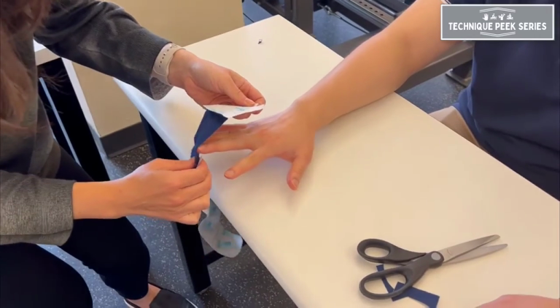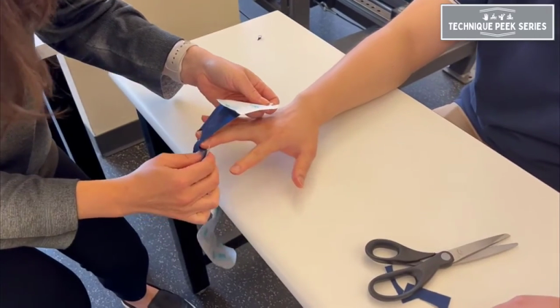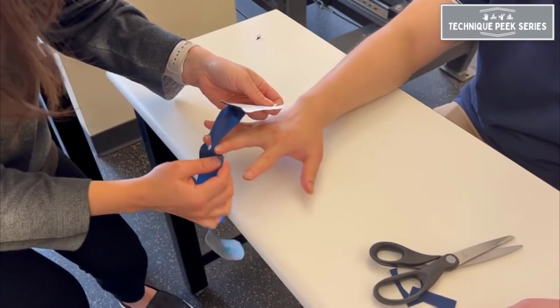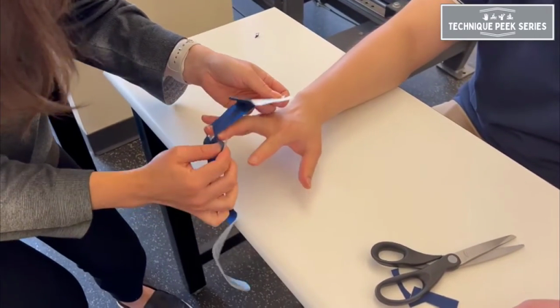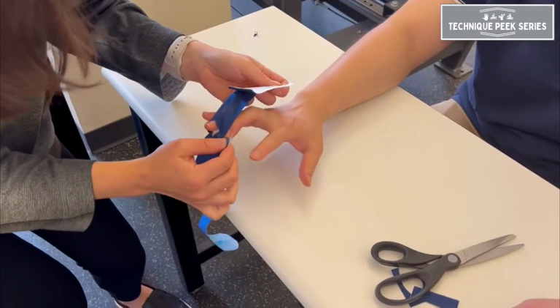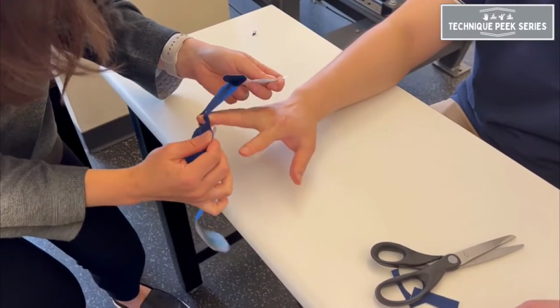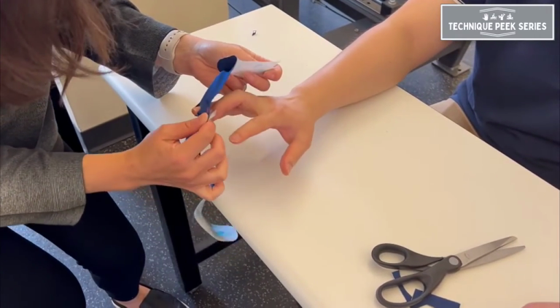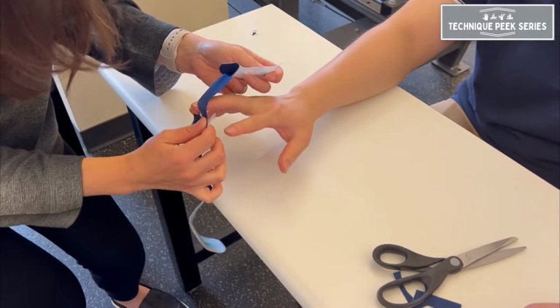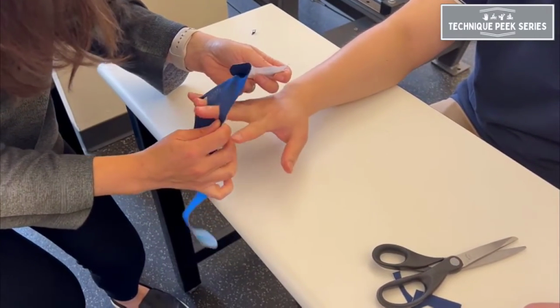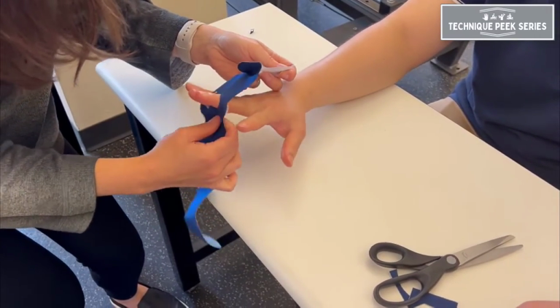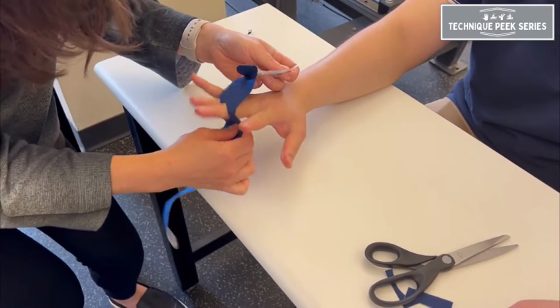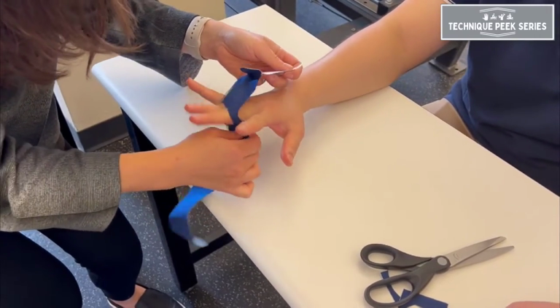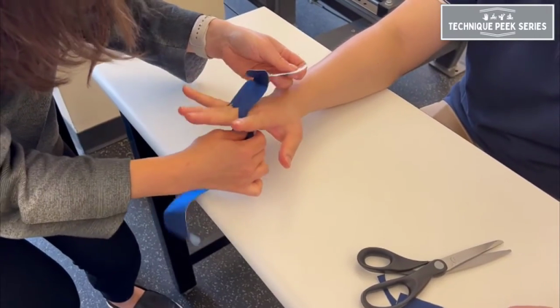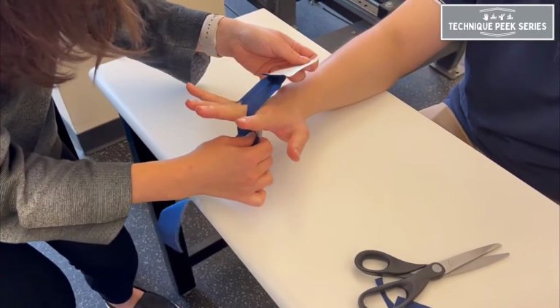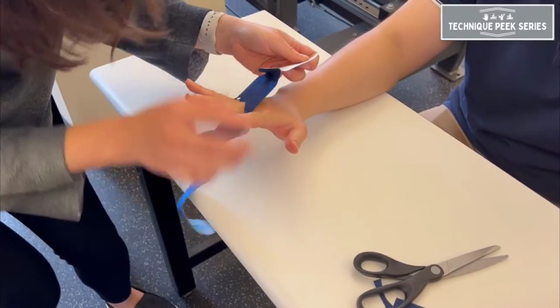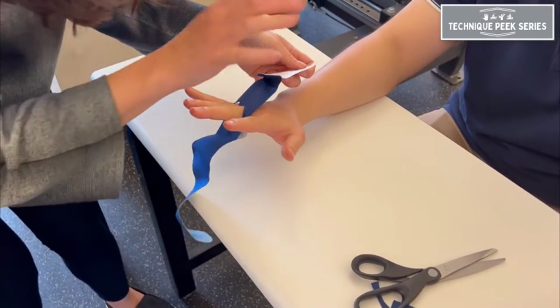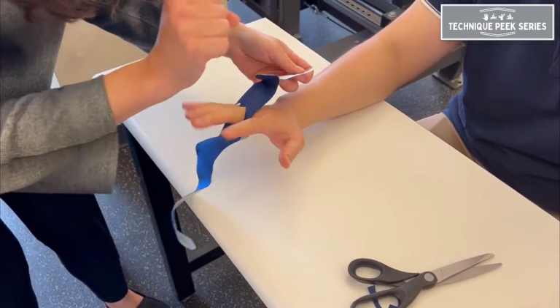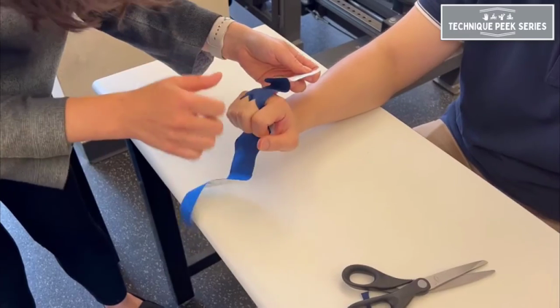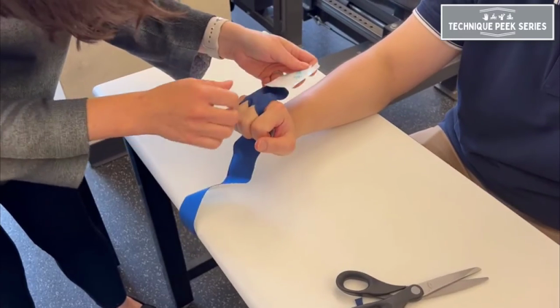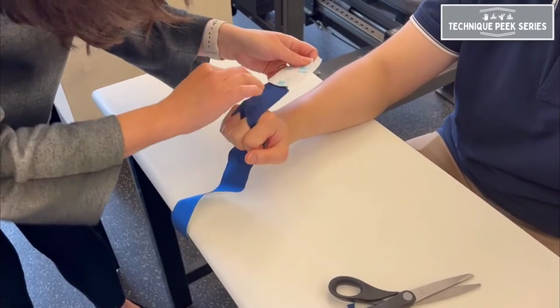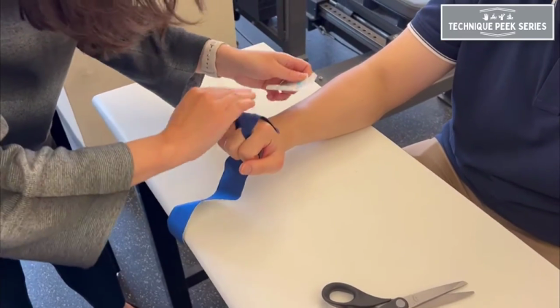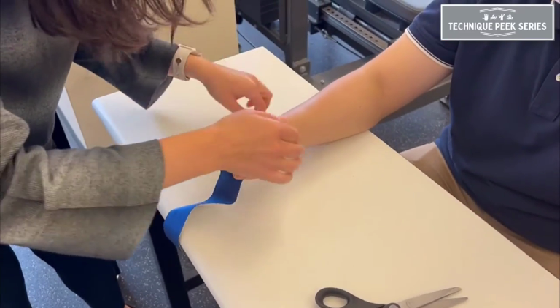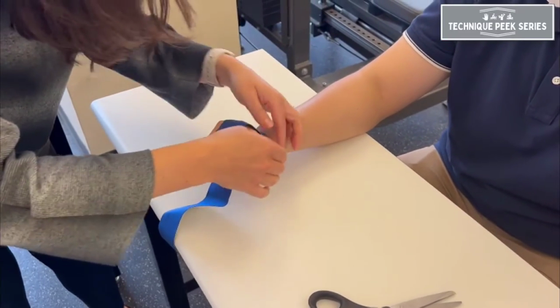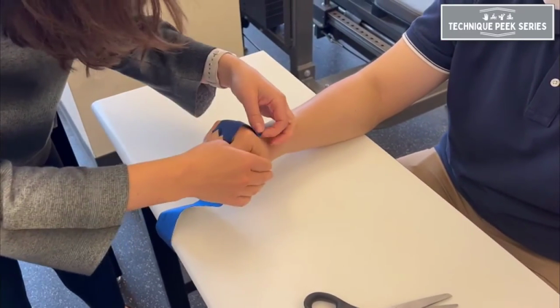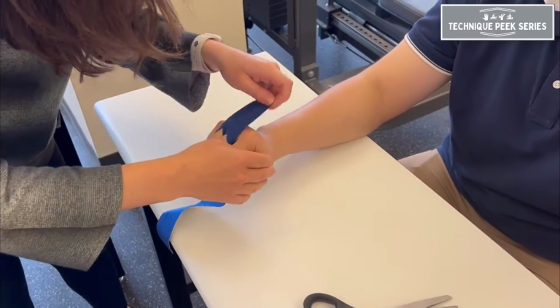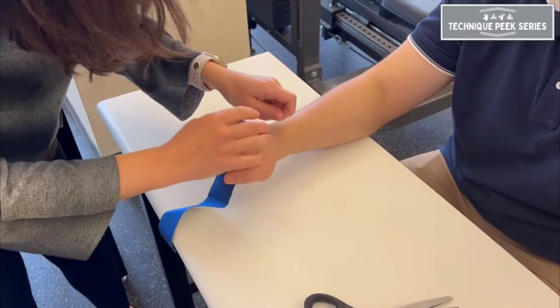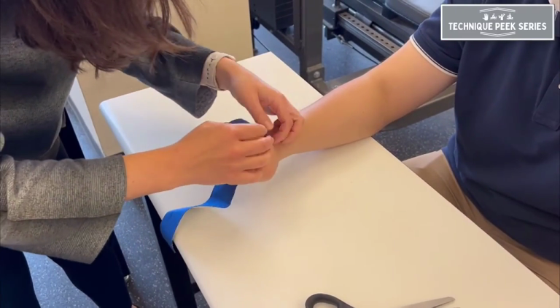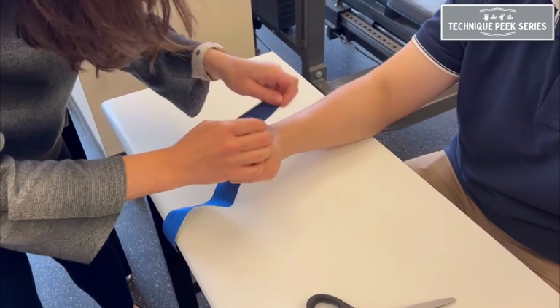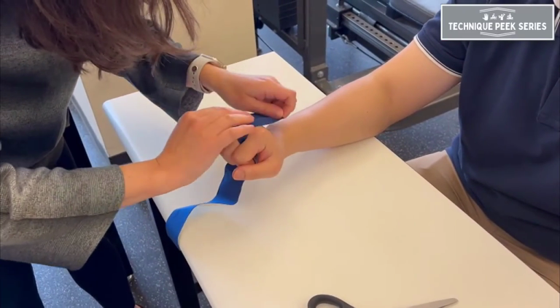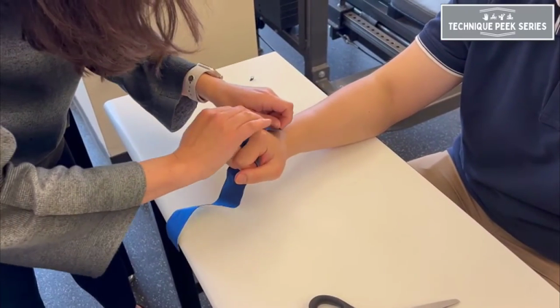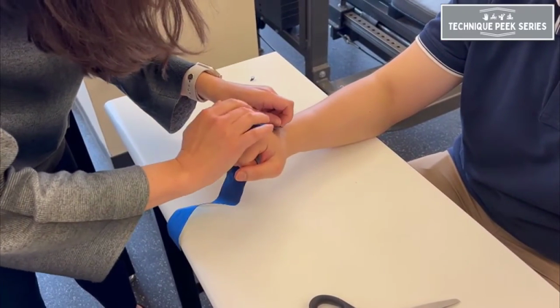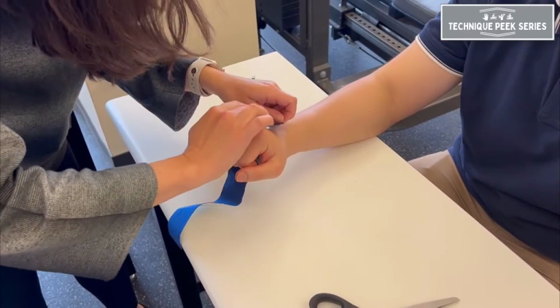Initially, you'll place the middle two fingers into the buttonholes and adhere the dorsal aspect of the tape to the dorsum of the hand with no tension.